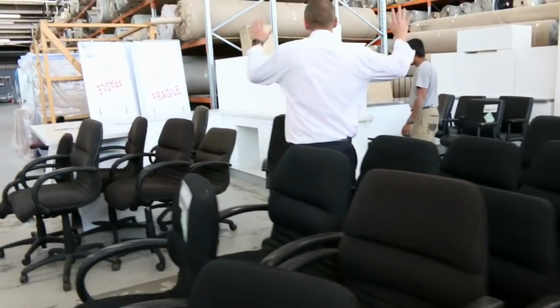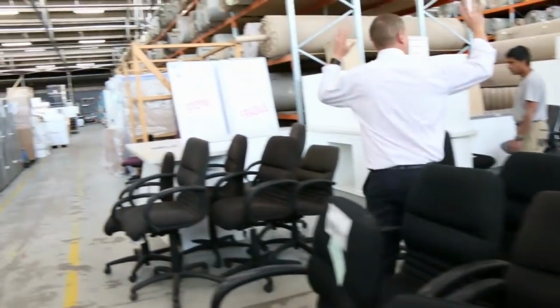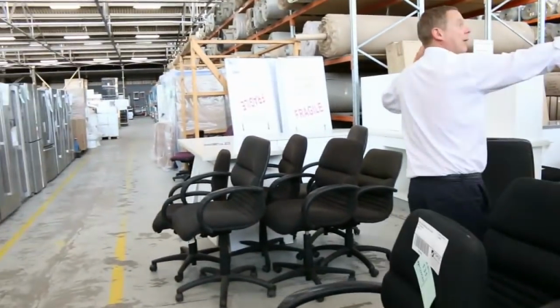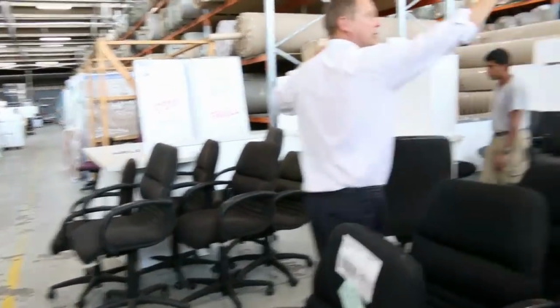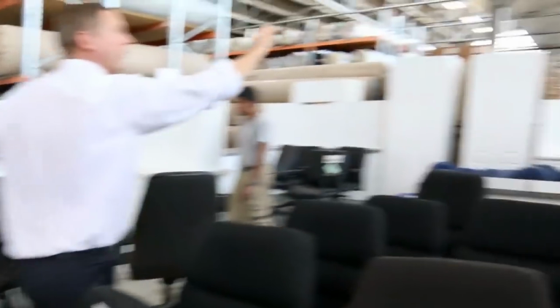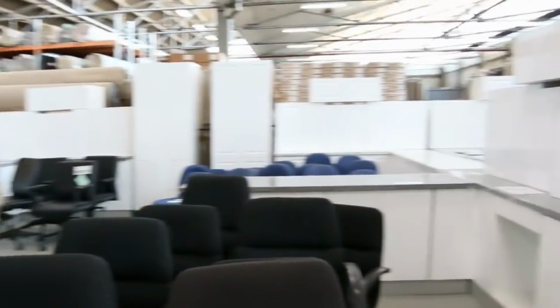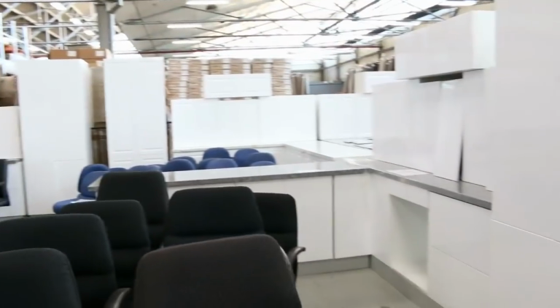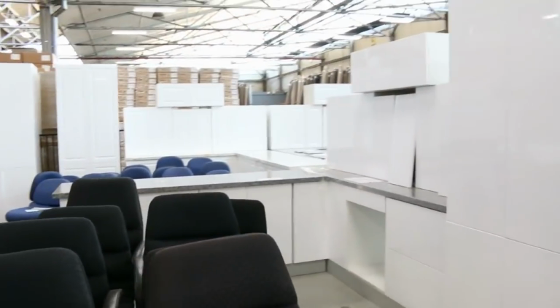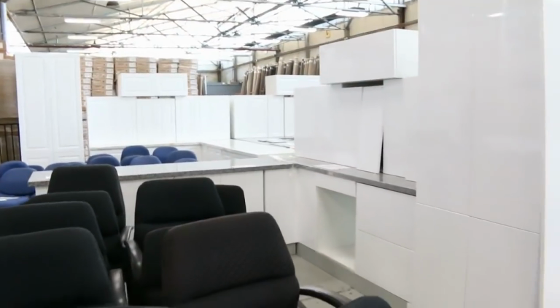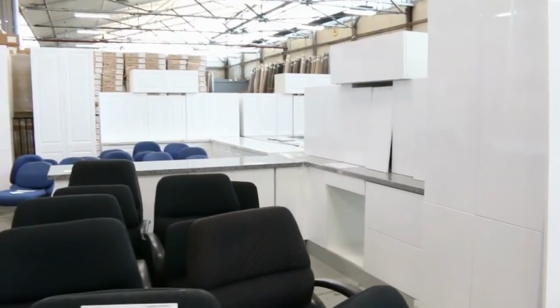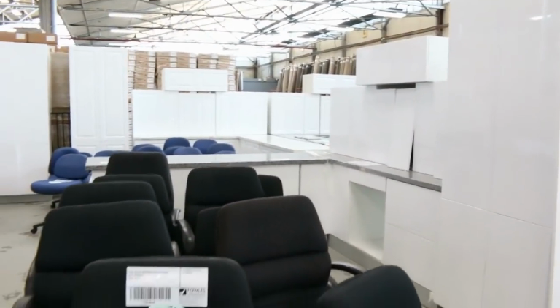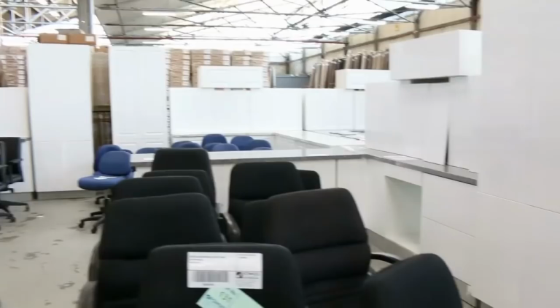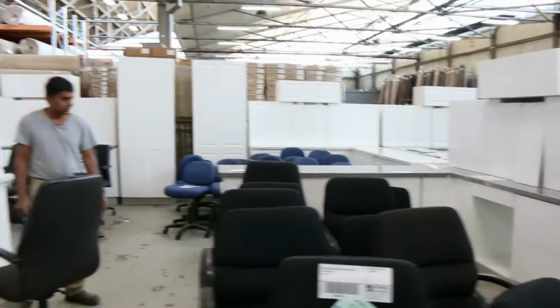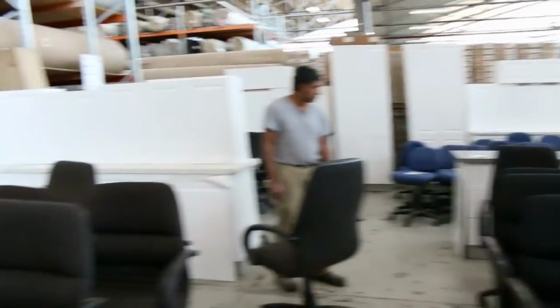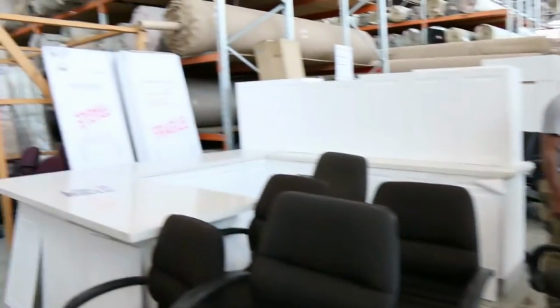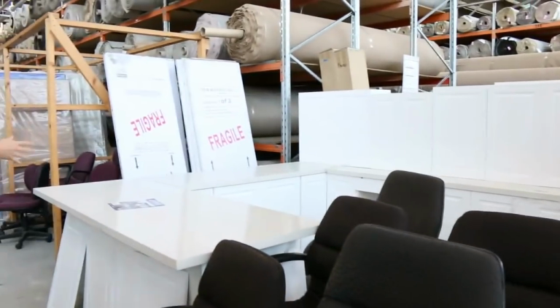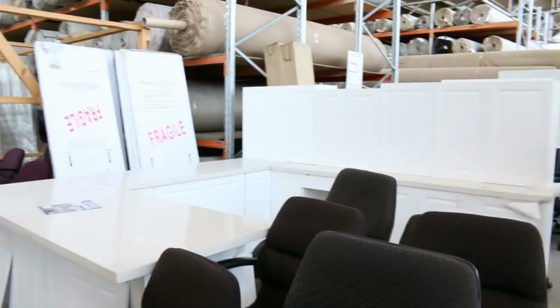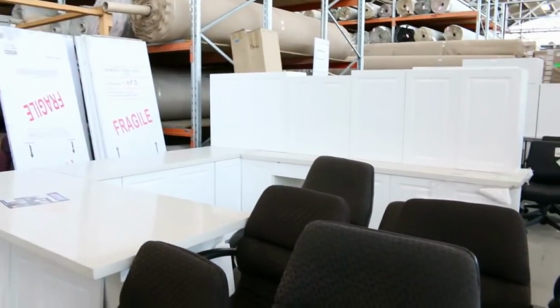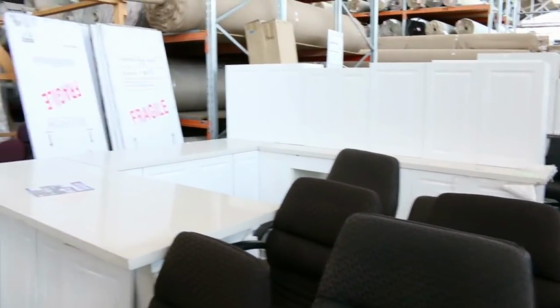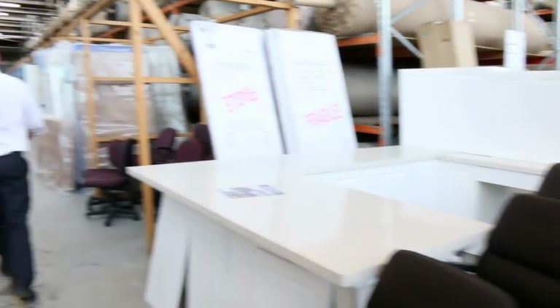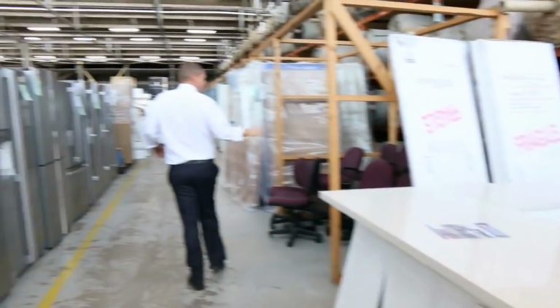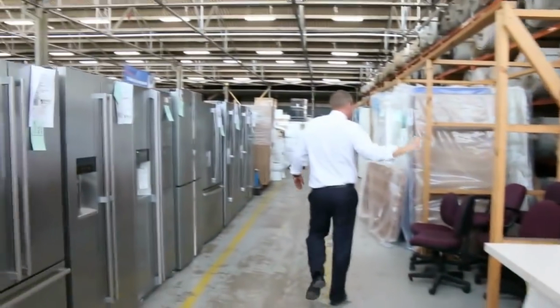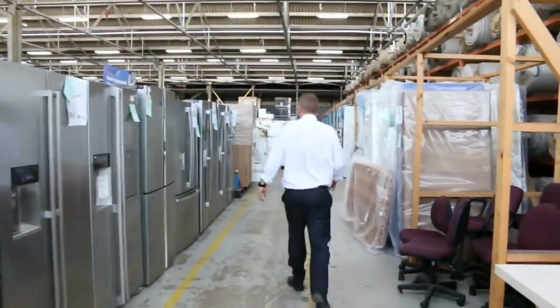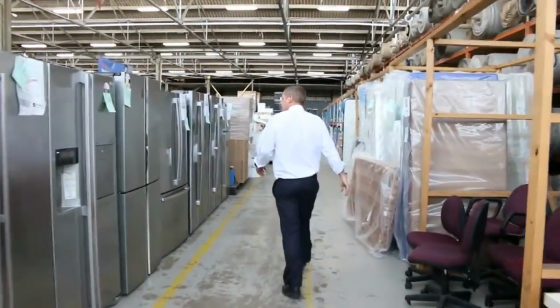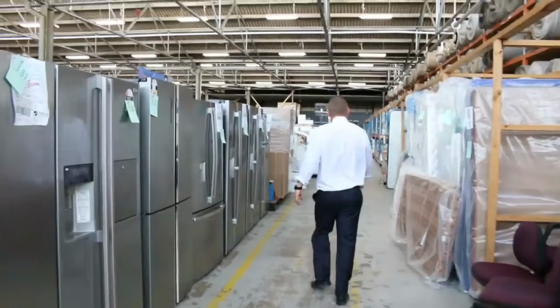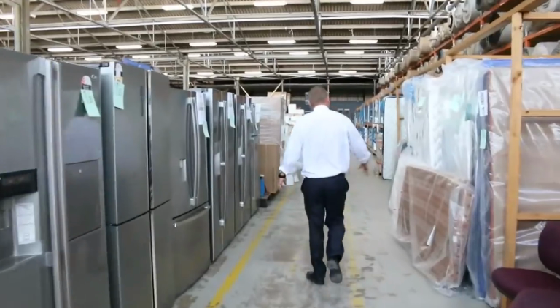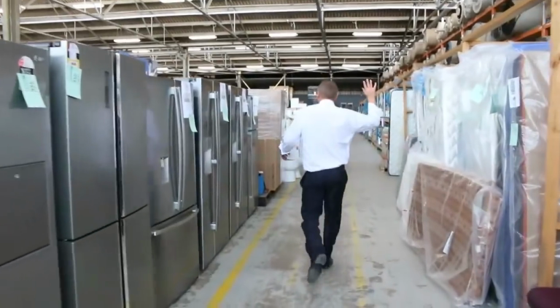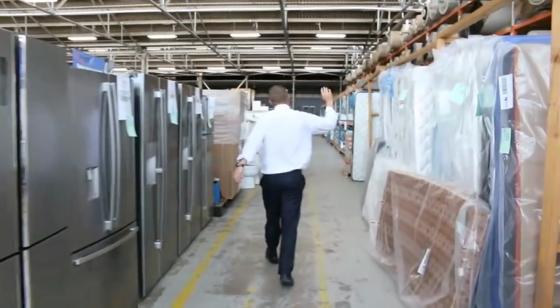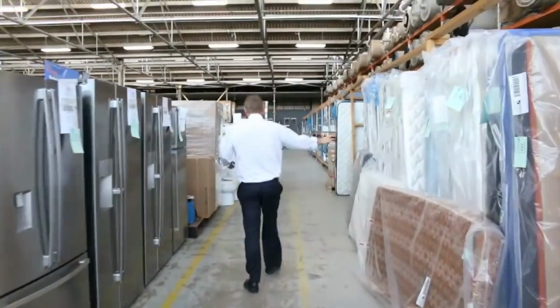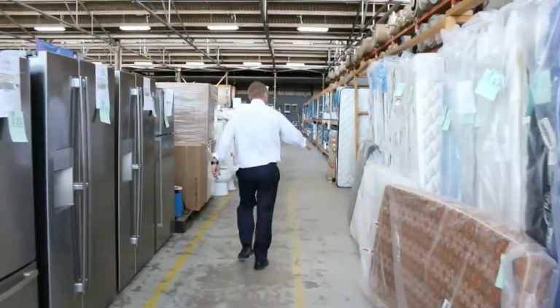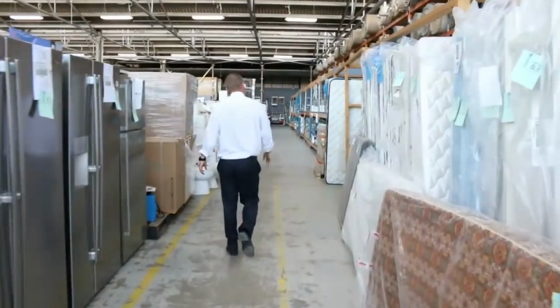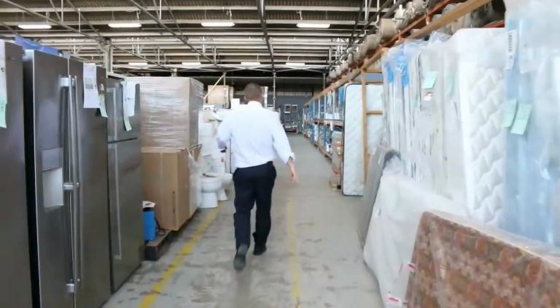One, two, three, four, five, six kitchens in tomorrow — all these stone bench tops they've got — so they'll start around that low $3,000 mark. Always very popular, the kitchens when they come in. Lots of mattresses in tomorrow too.